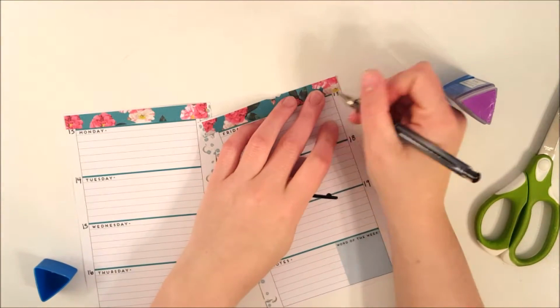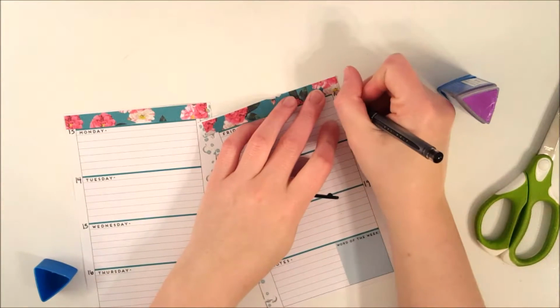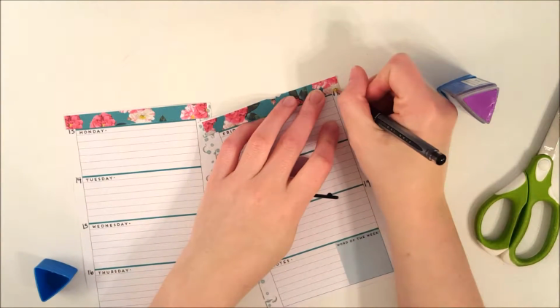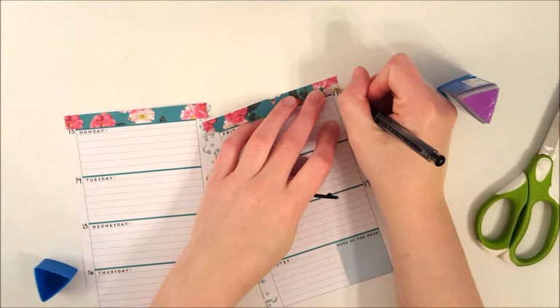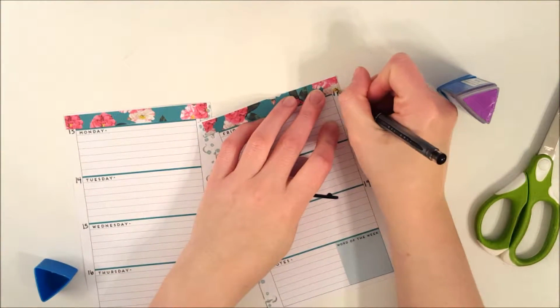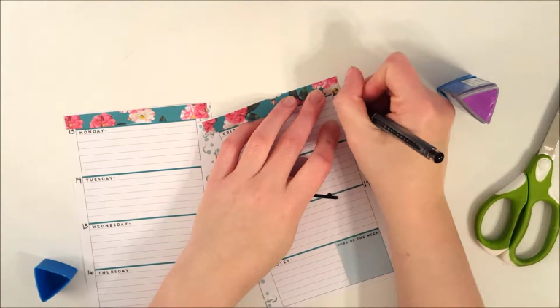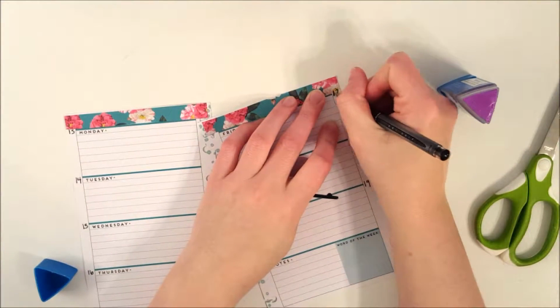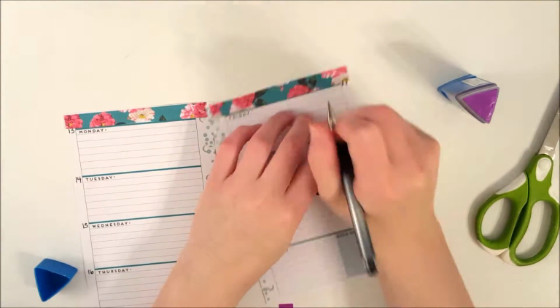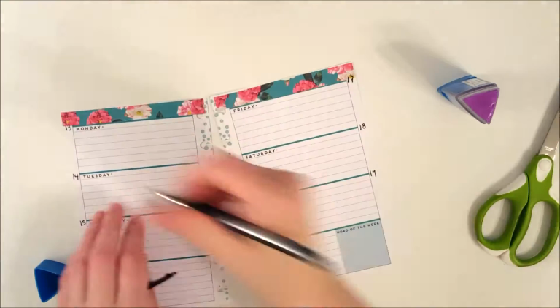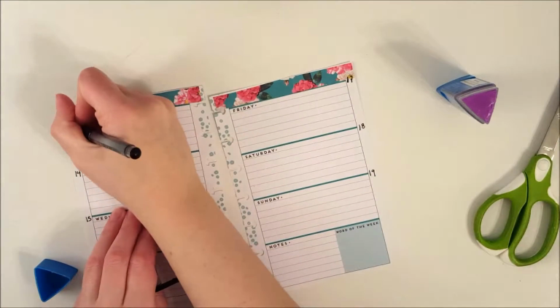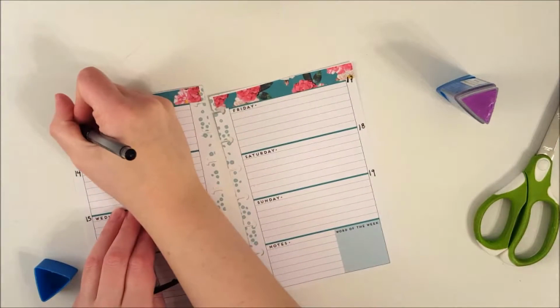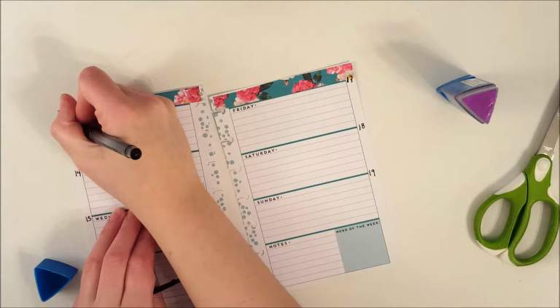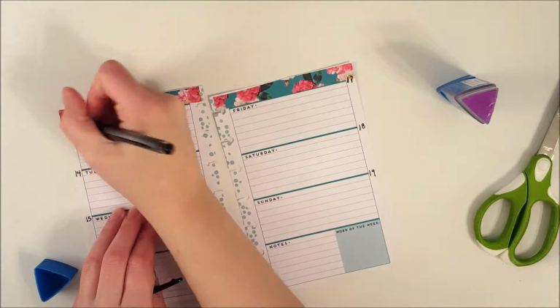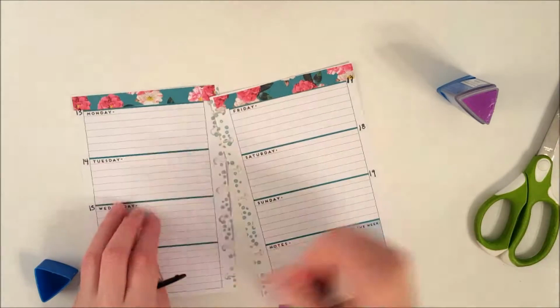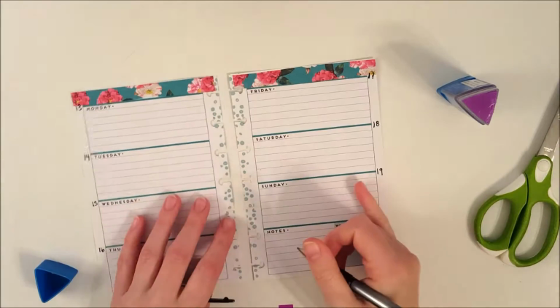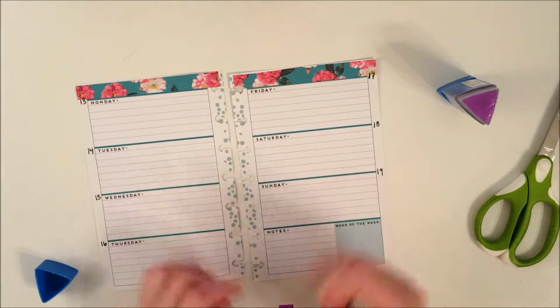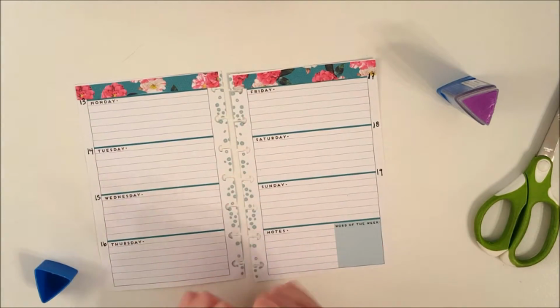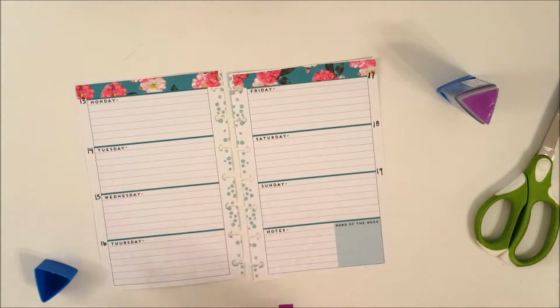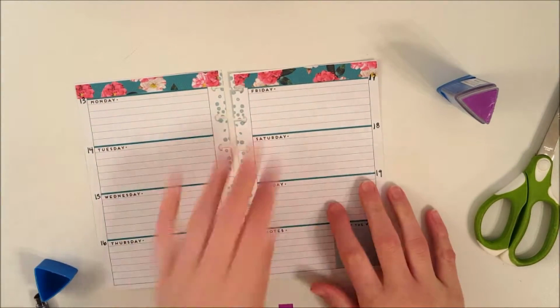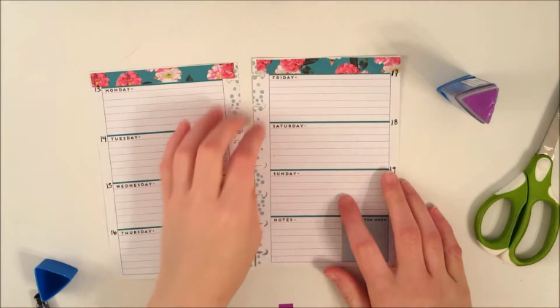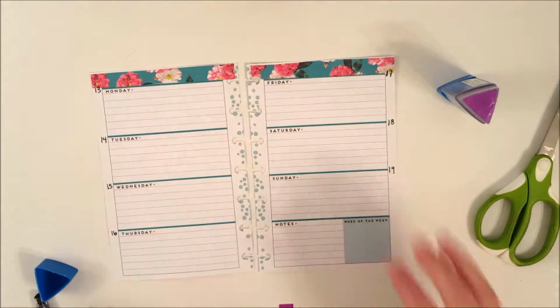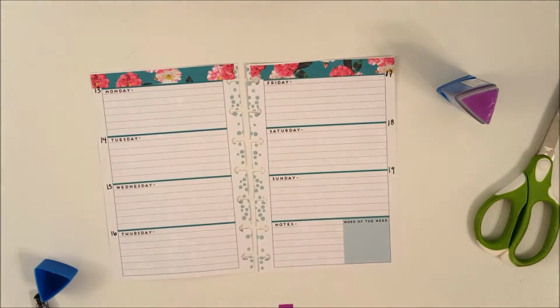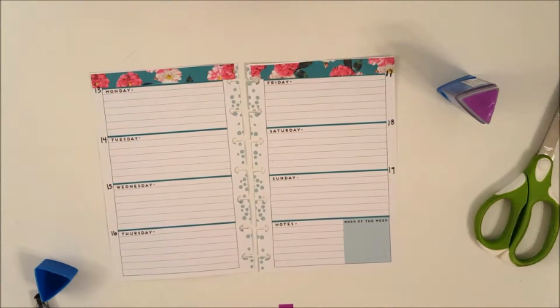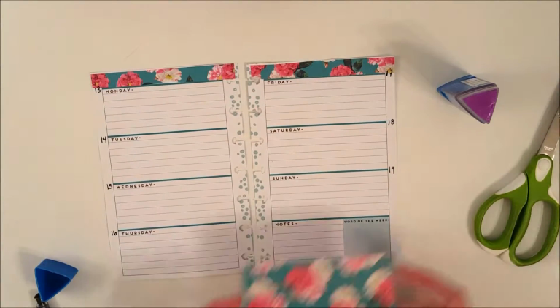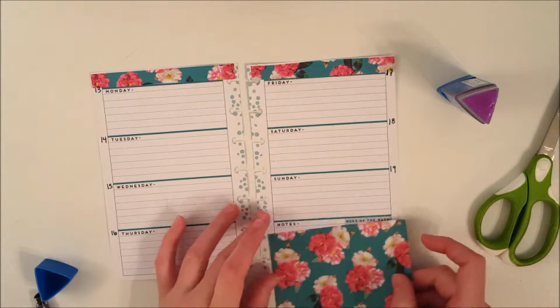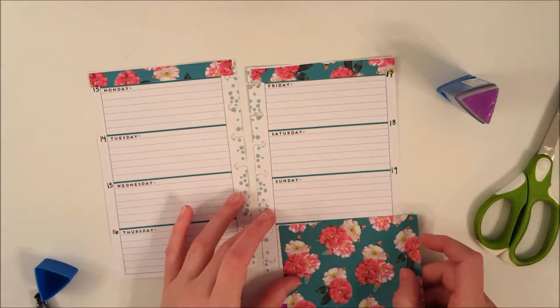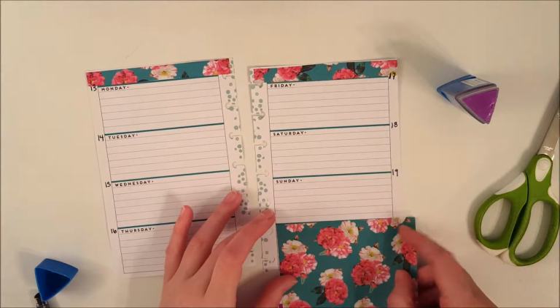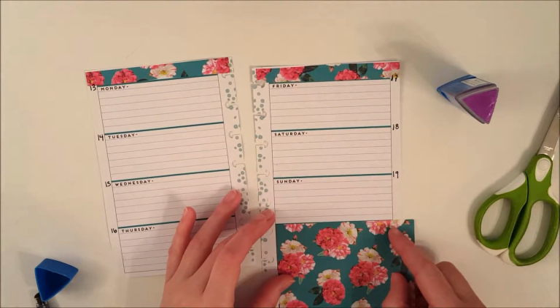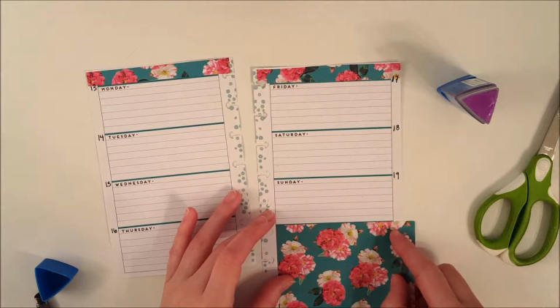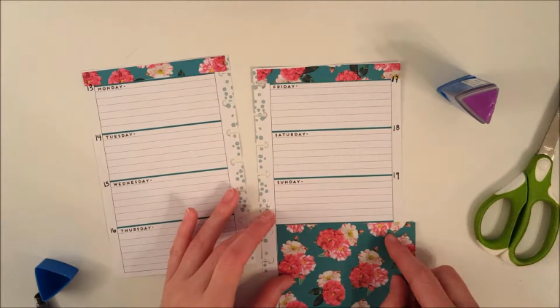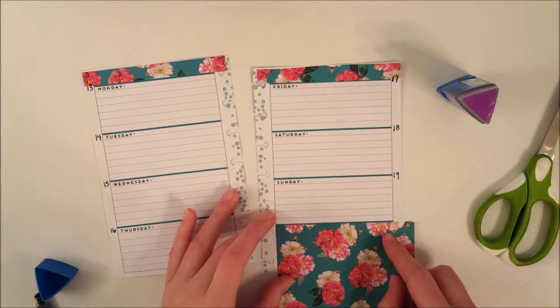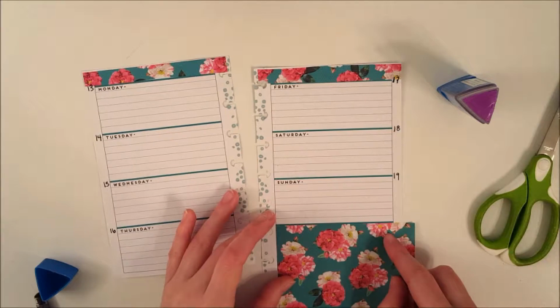Now that those are all stuck down, I'm having to go in and rewrite the dates that were at the top because they got a little bit covered up.